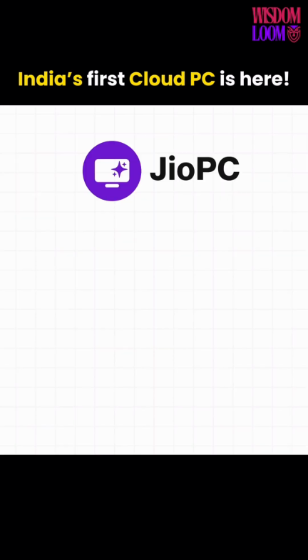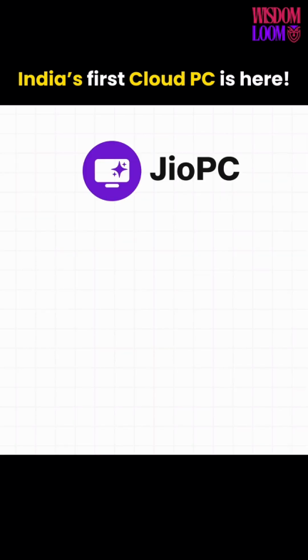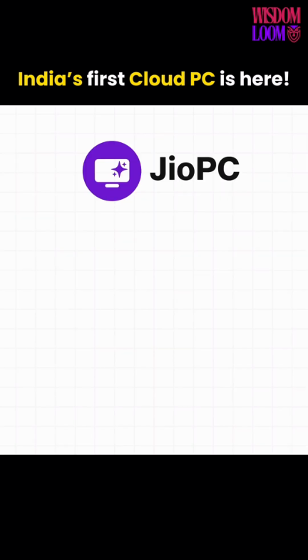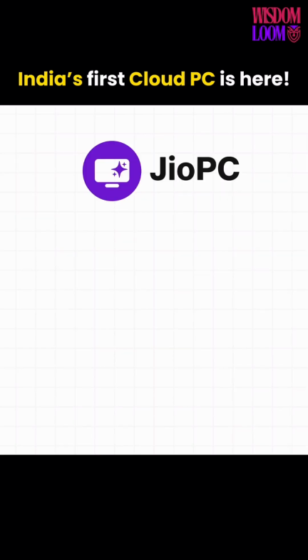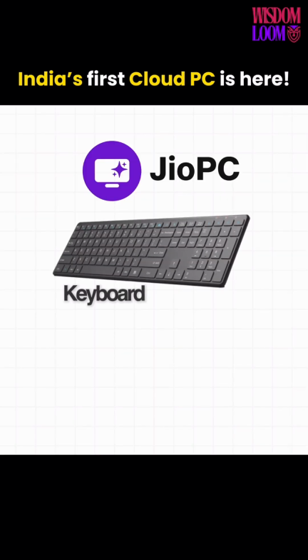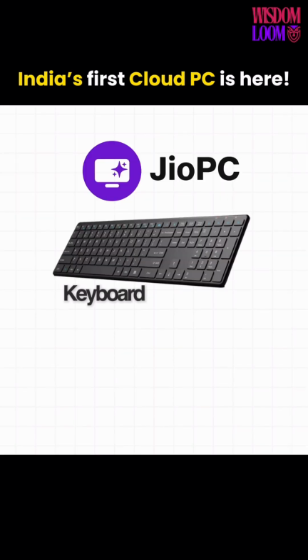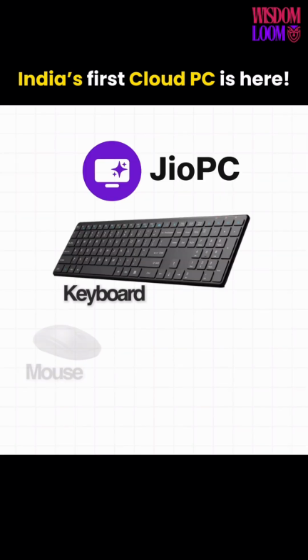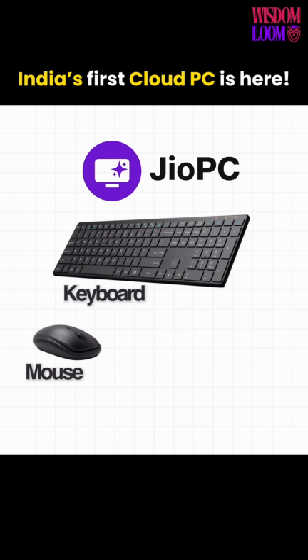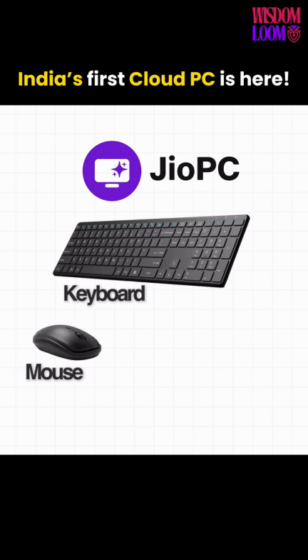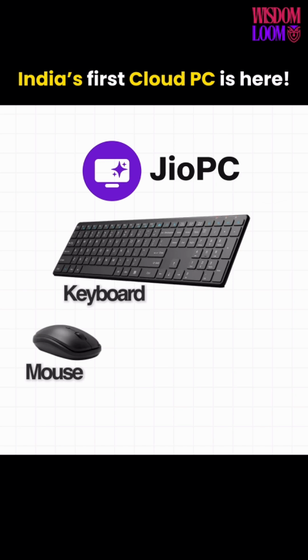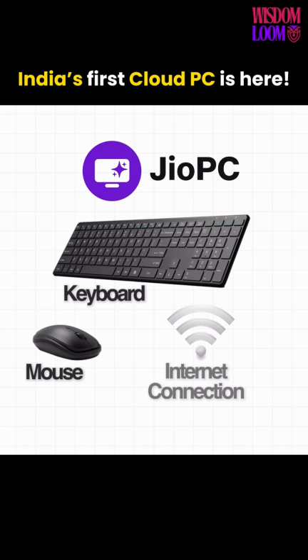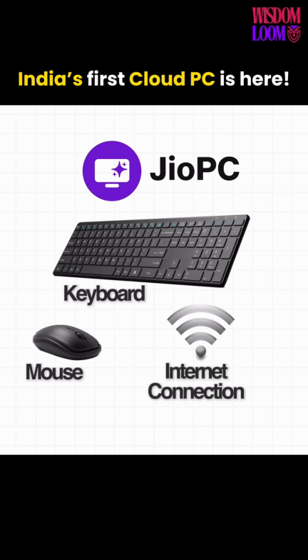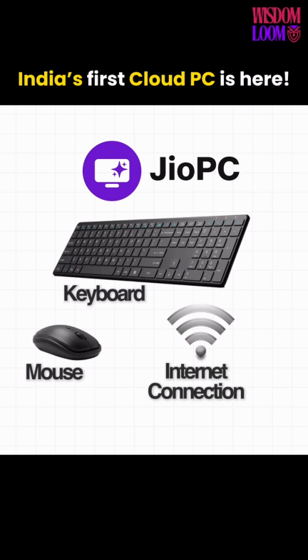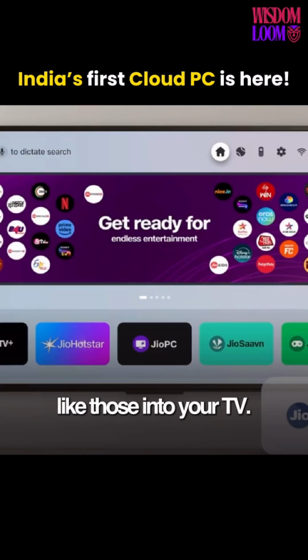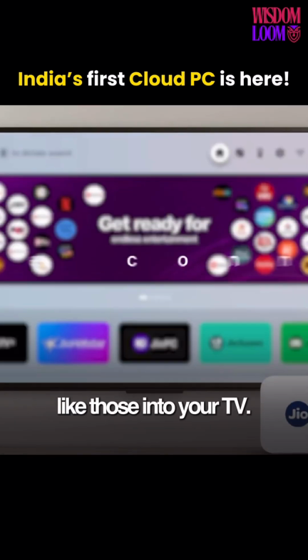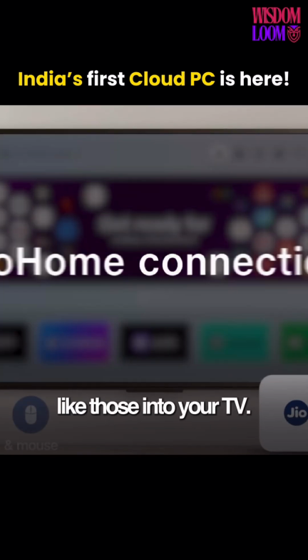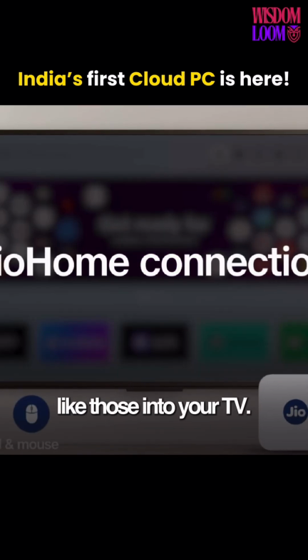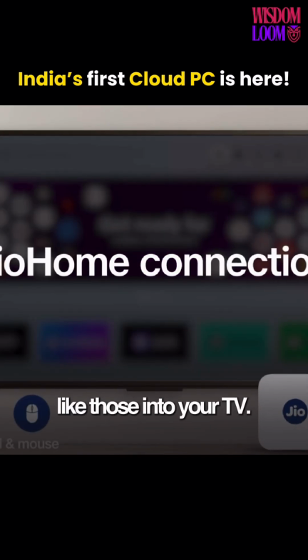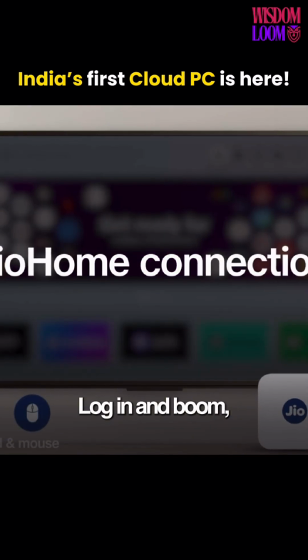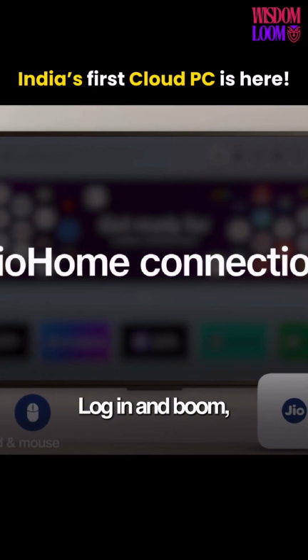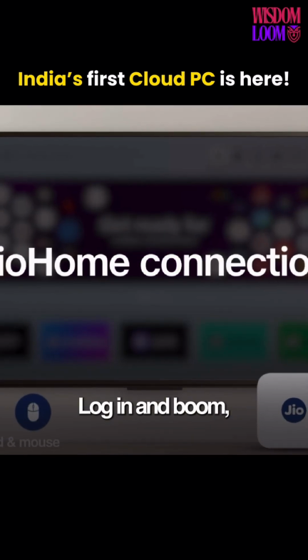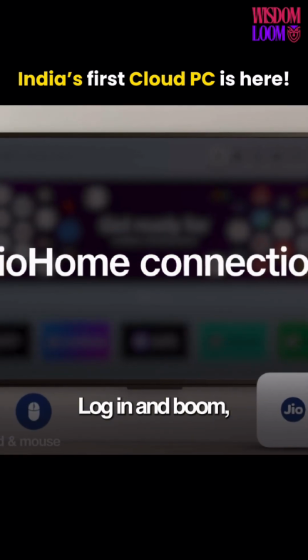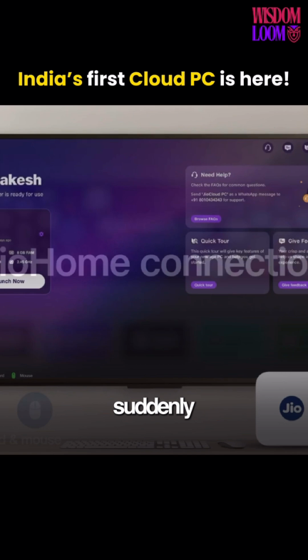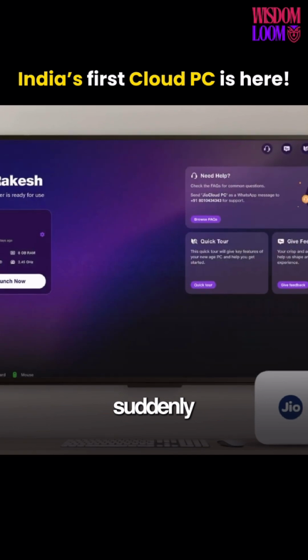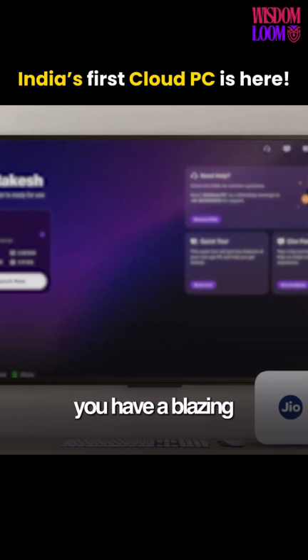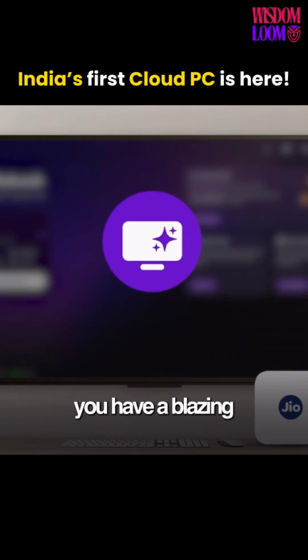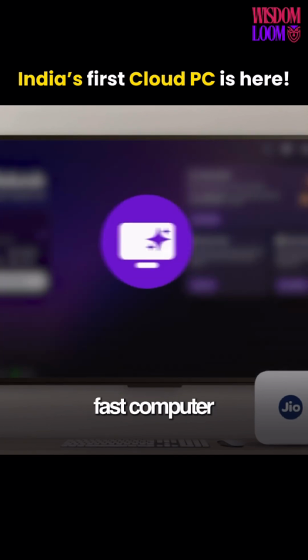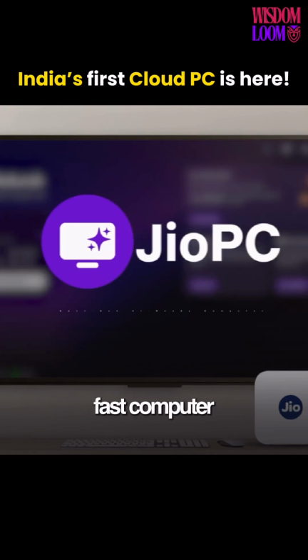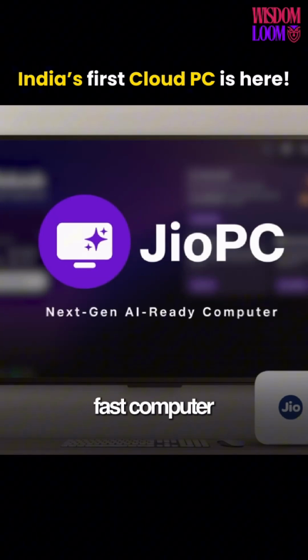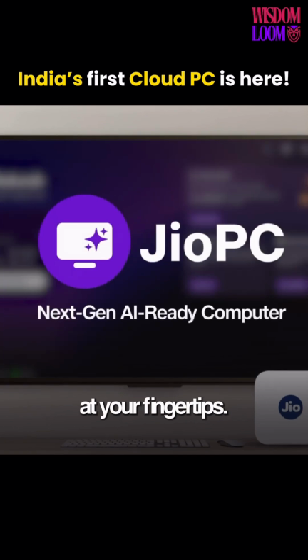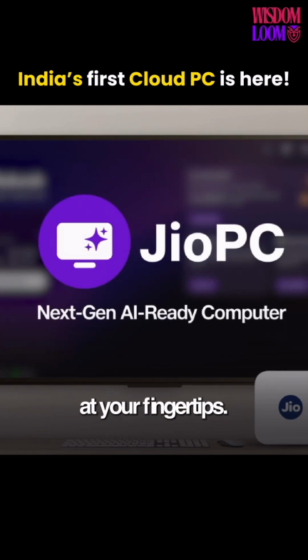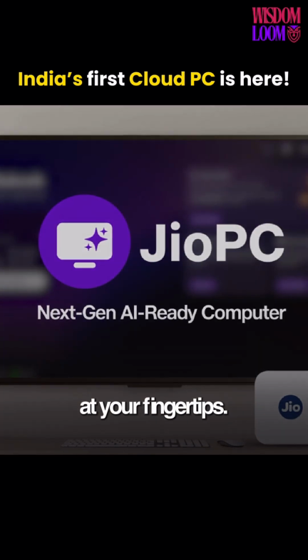All you need is a keyboard, a mouse, and an internet connection. Plug those into your TV, login, and boom — suddenly you have a blazing fast computer at your fingertips.